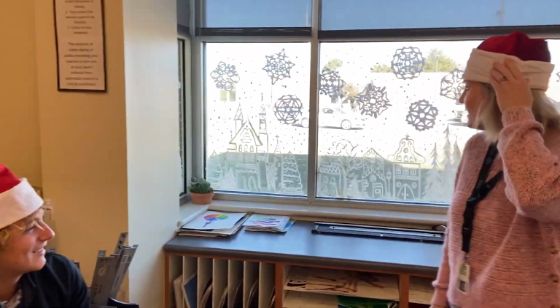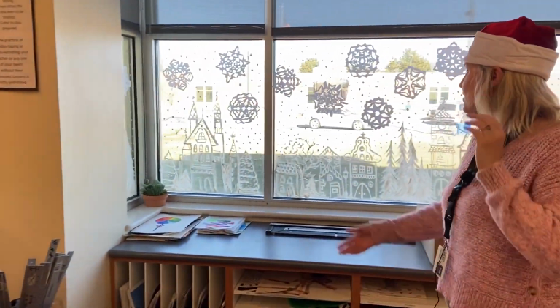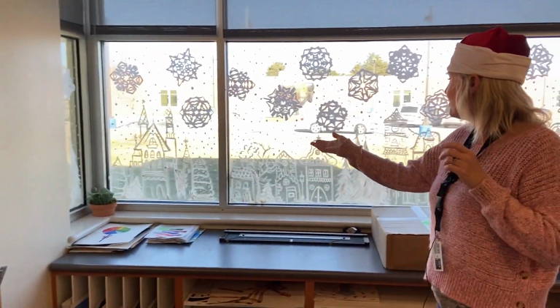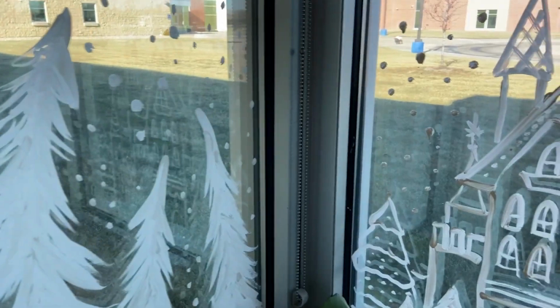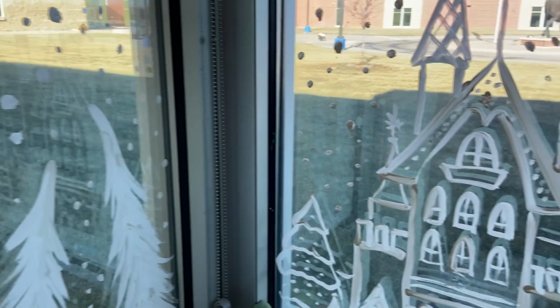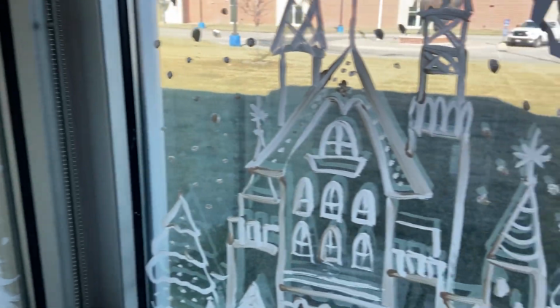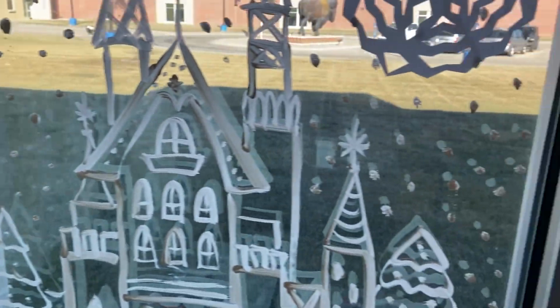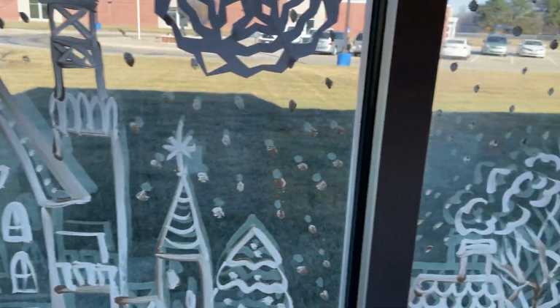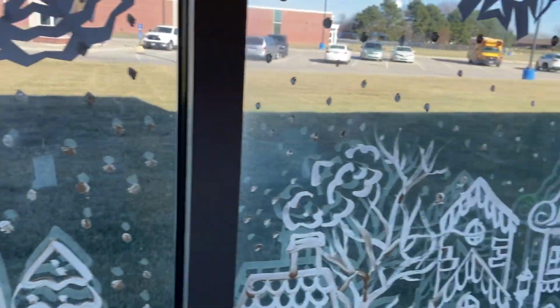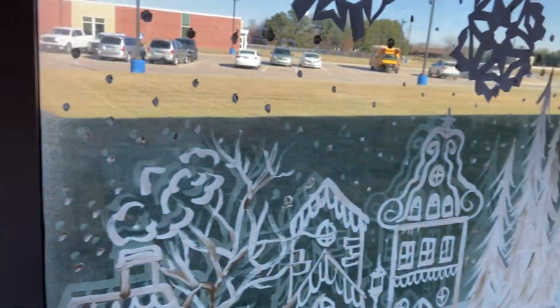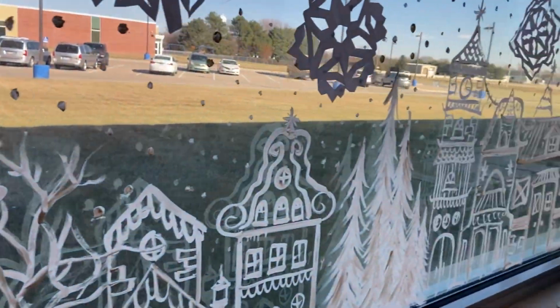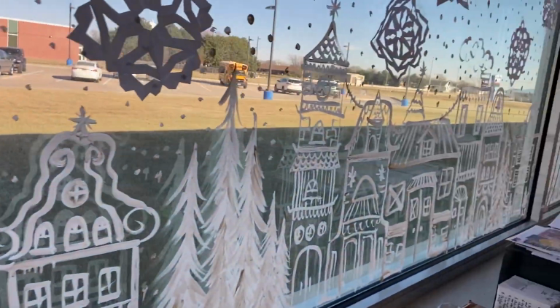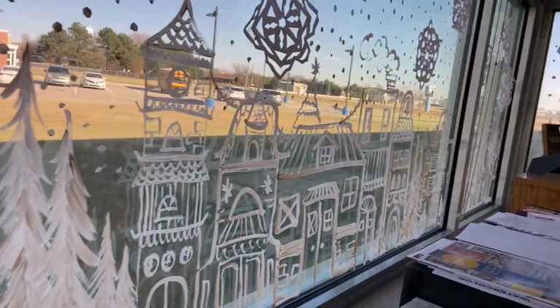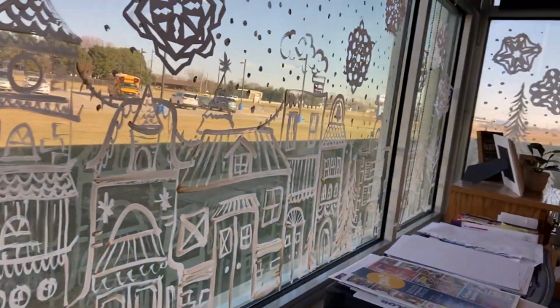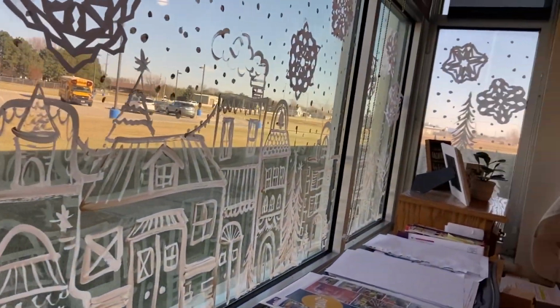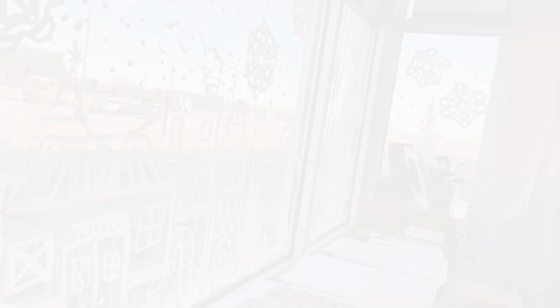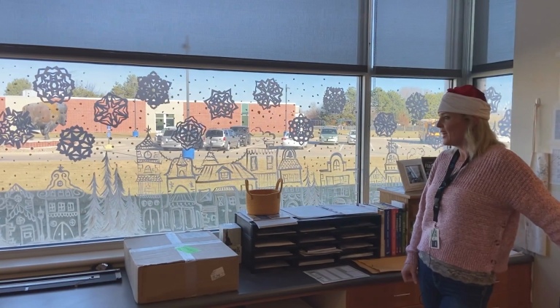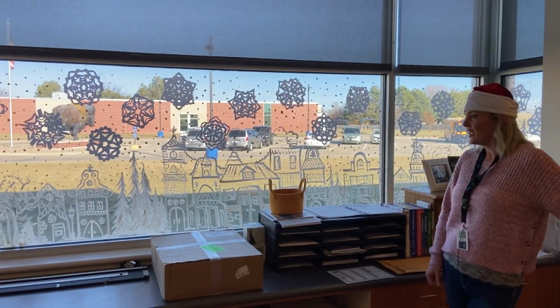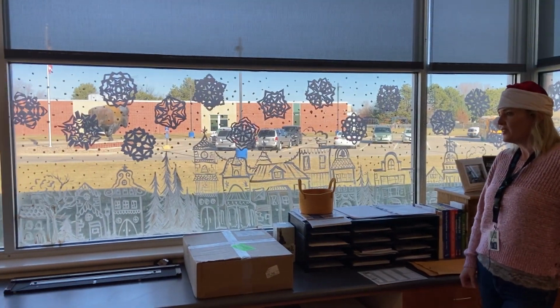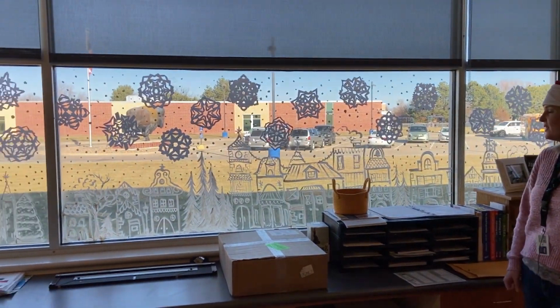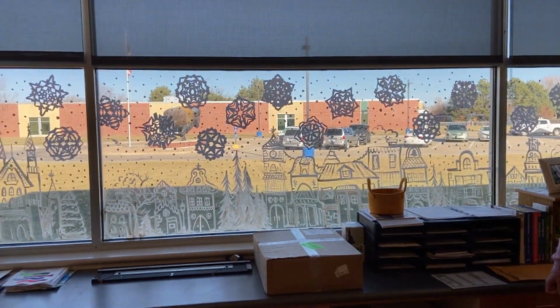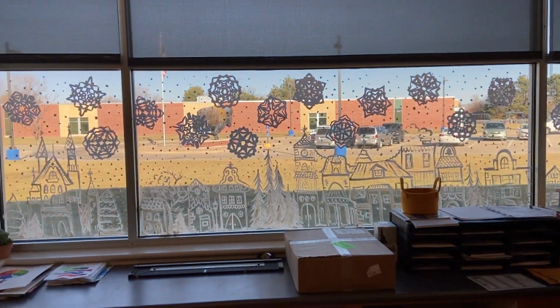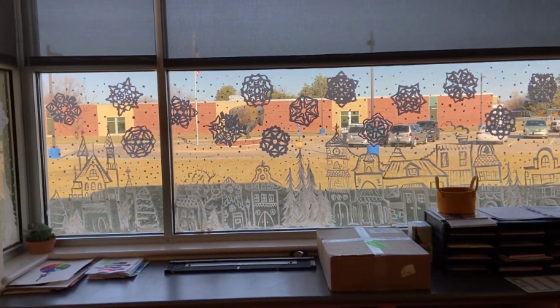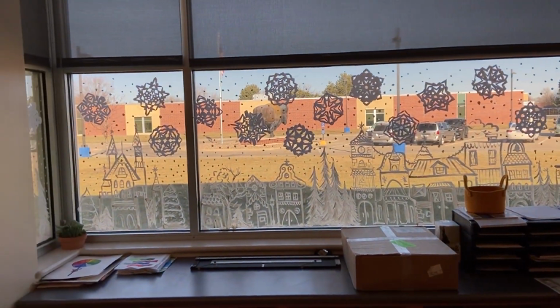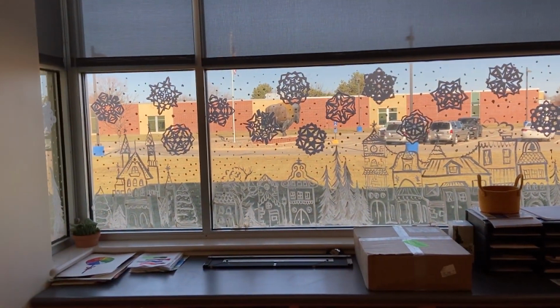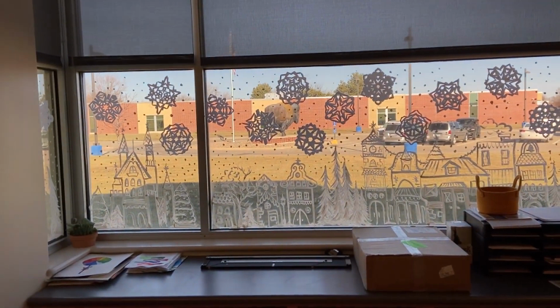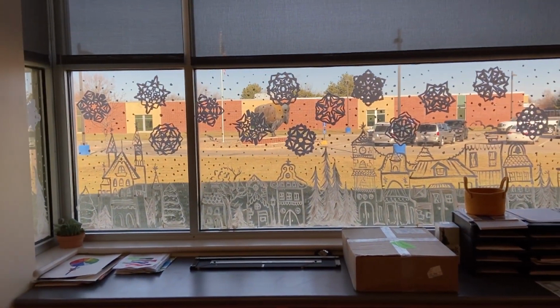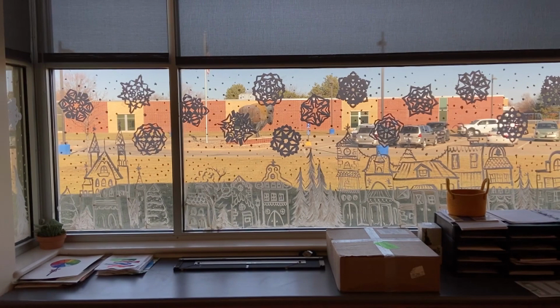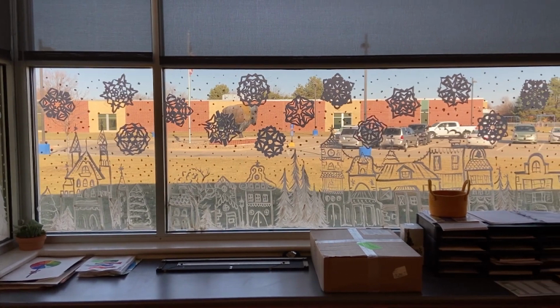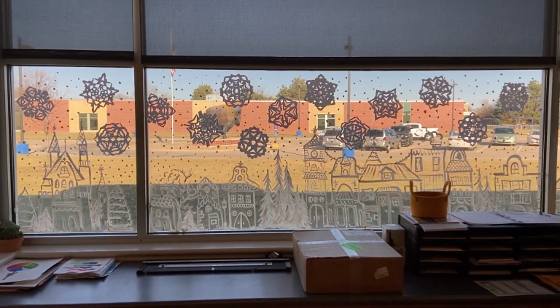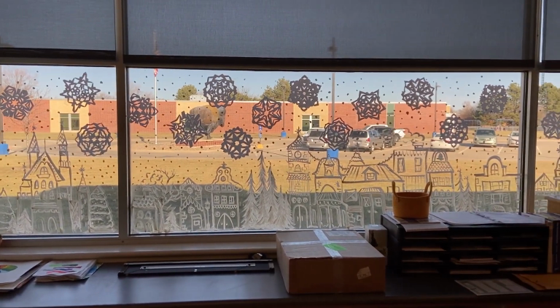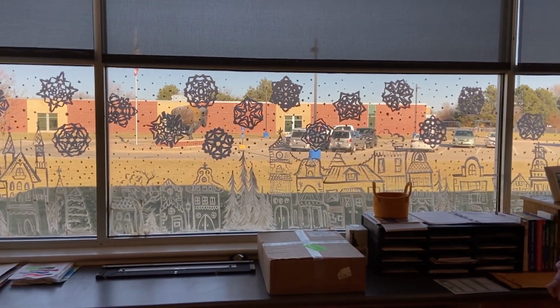This is our window — our Christmas village window. I did most of the painting, and then Hannah Adams did a lot of the snowflakes. I also had some of my study hall kids do some snowflakes.